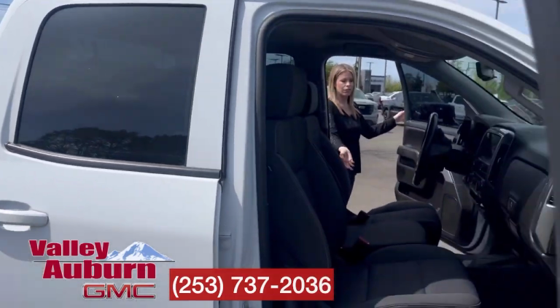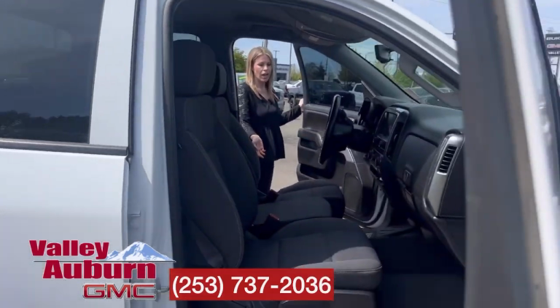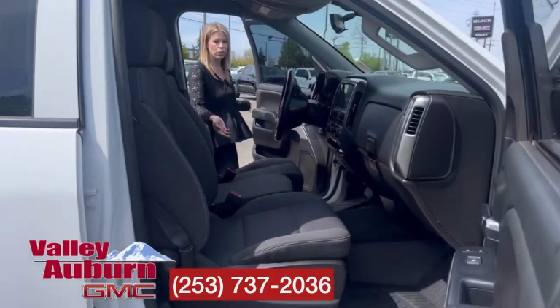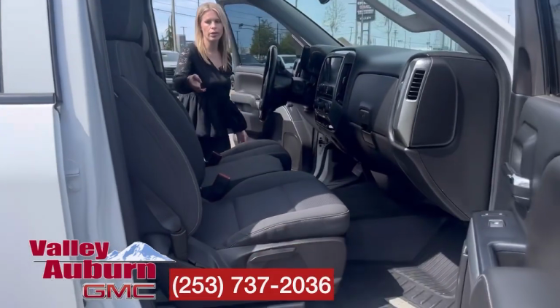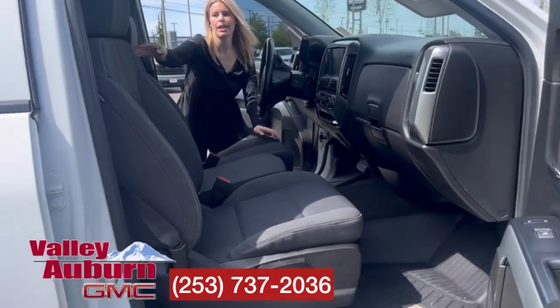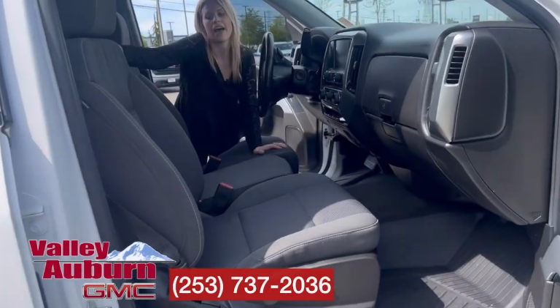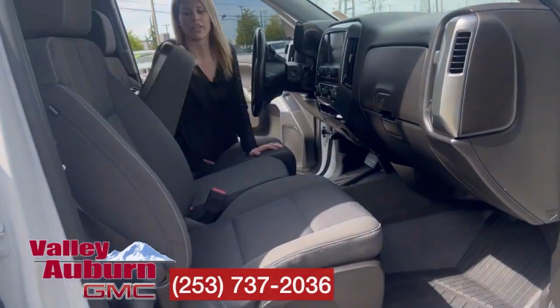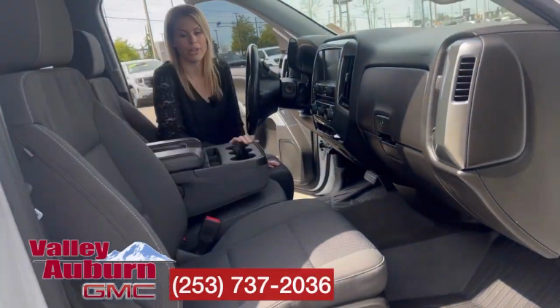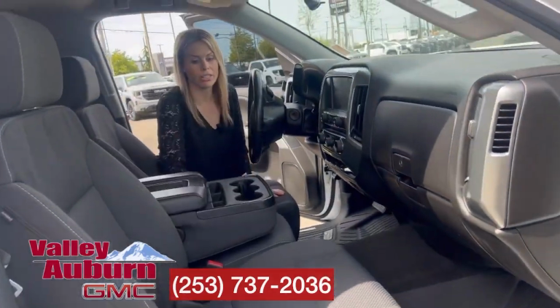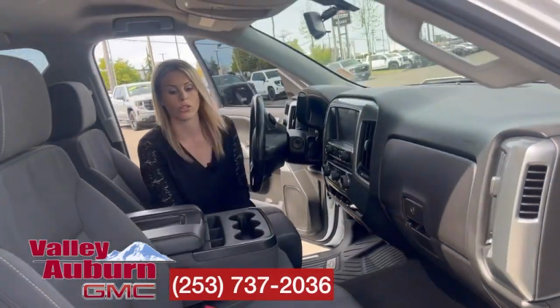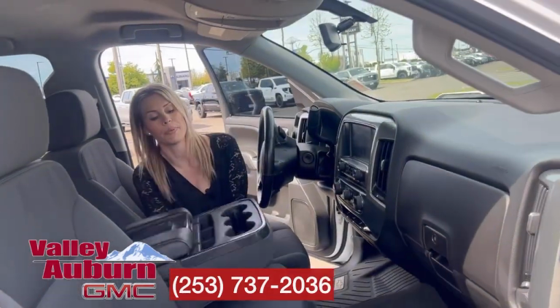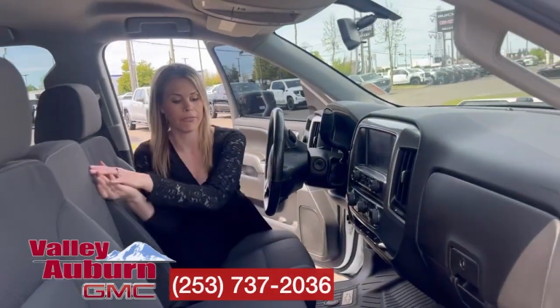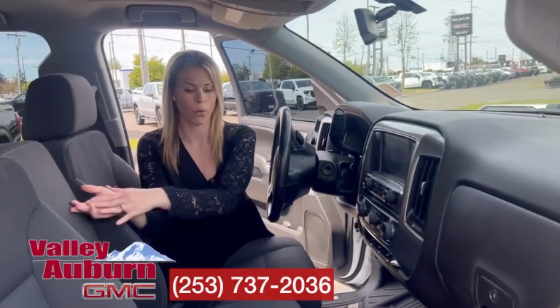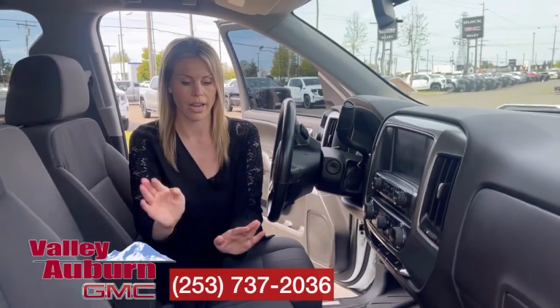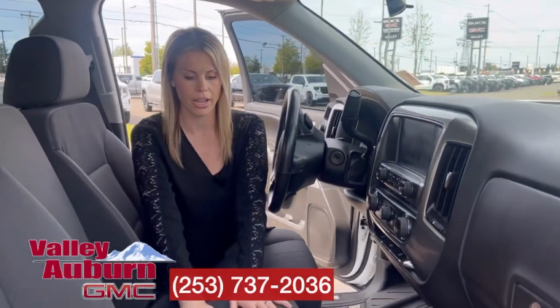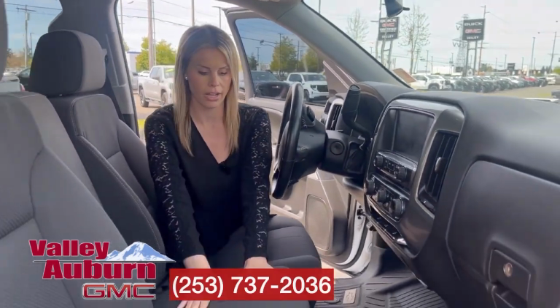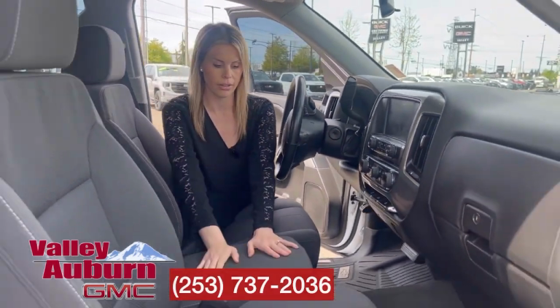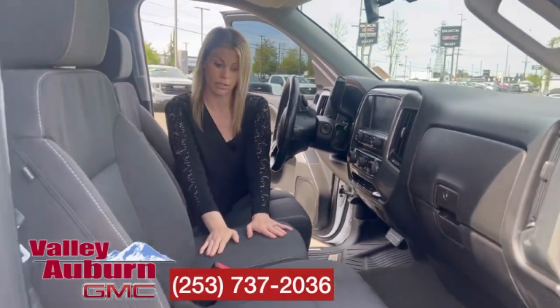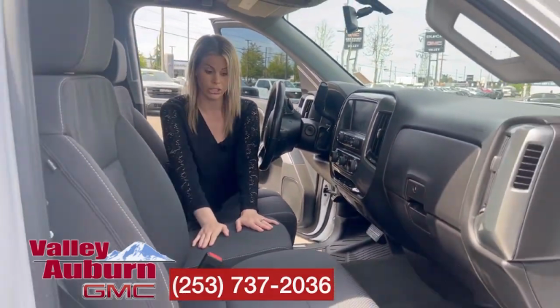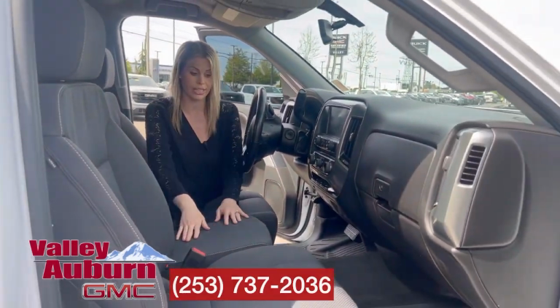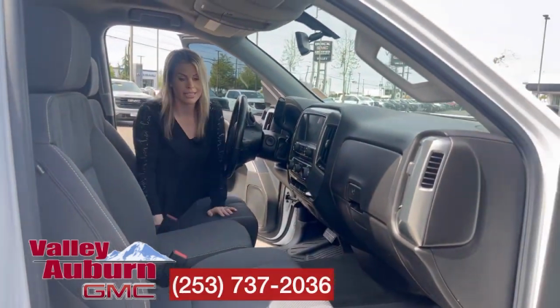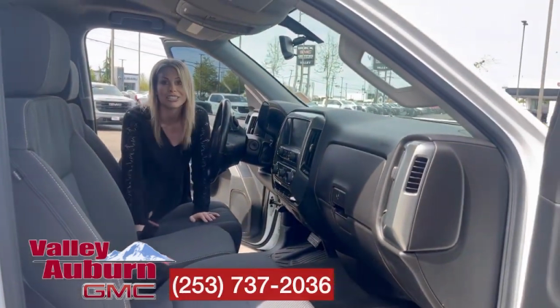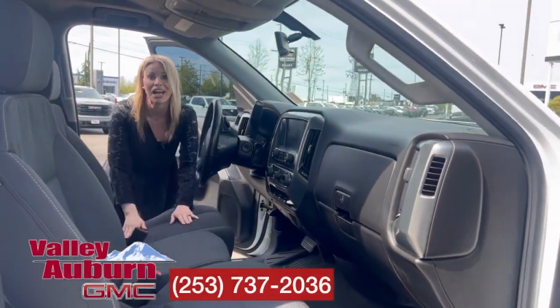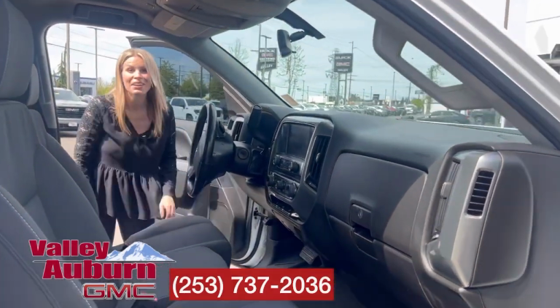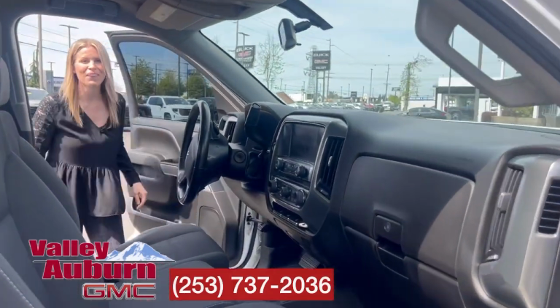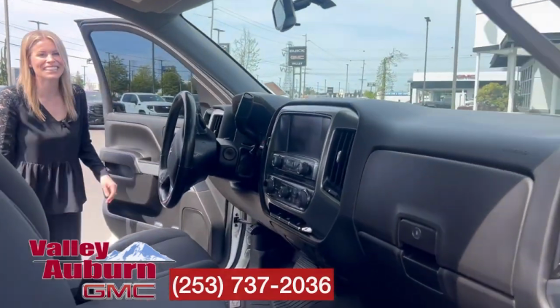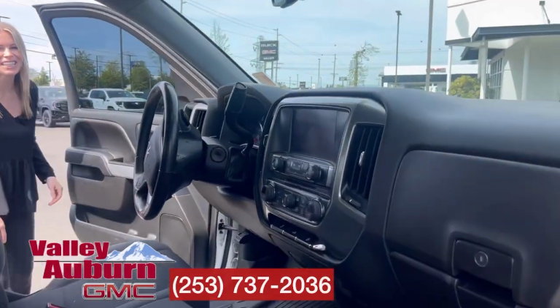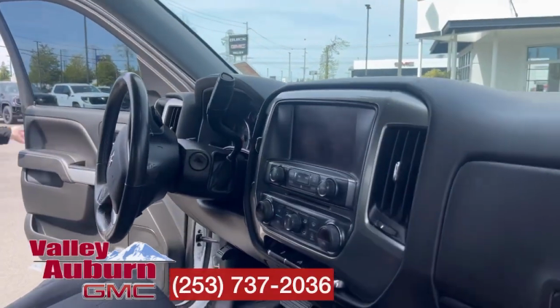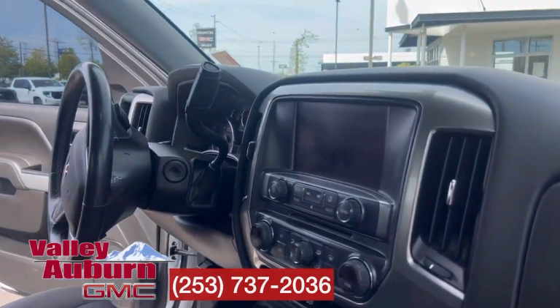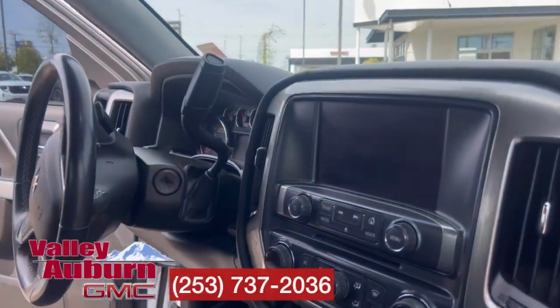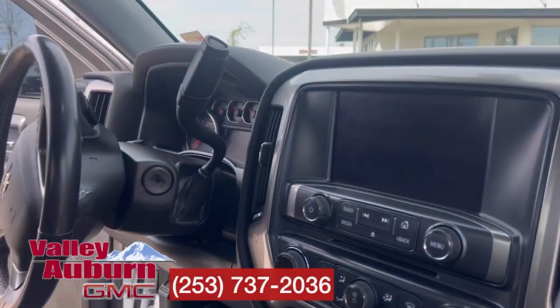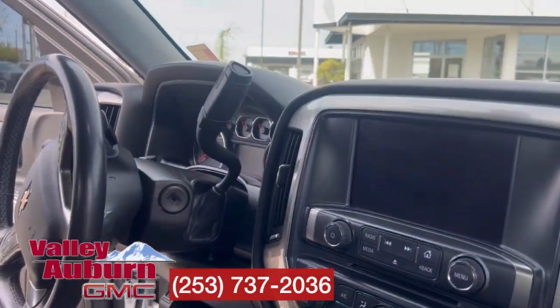In the front you can have the middle console, or you flip it up for an extra seat to sit next to your honey, or to seat six people in the truck.